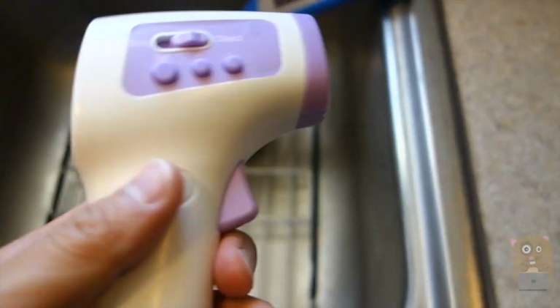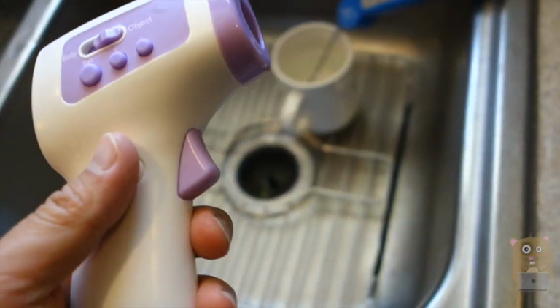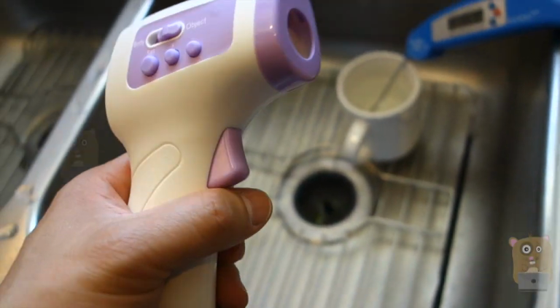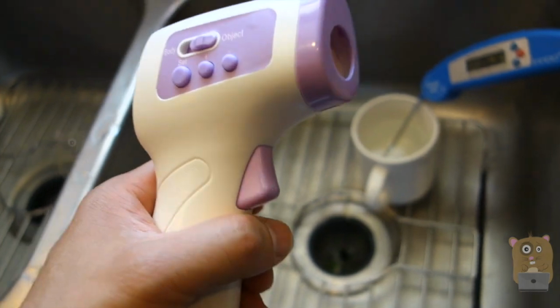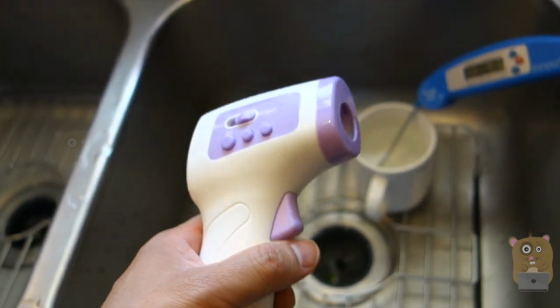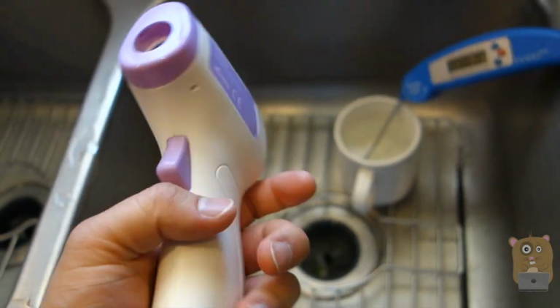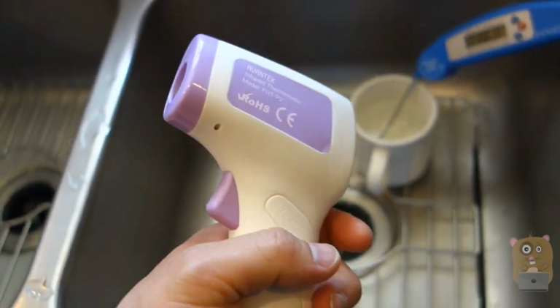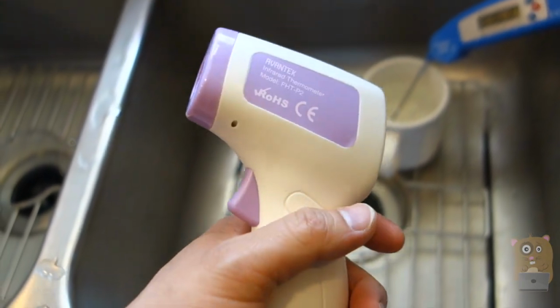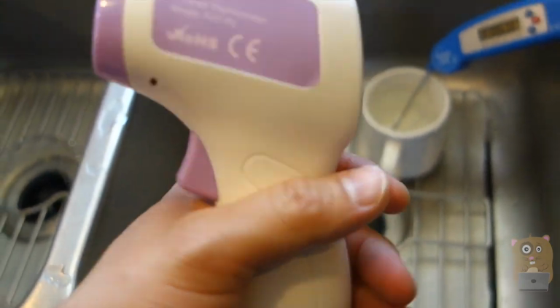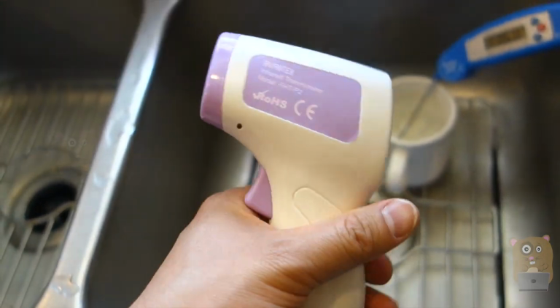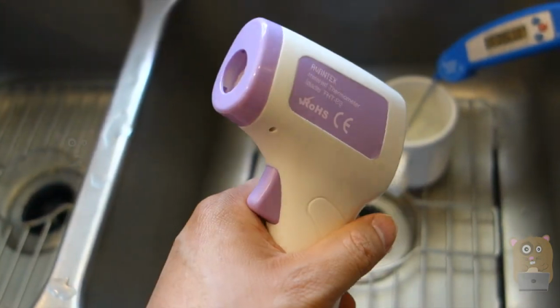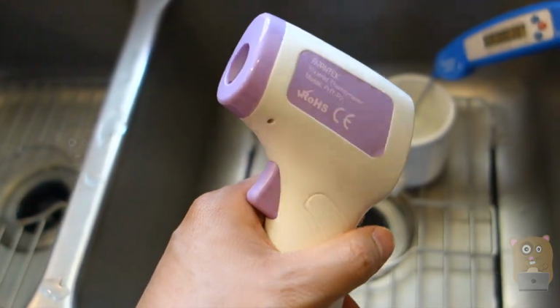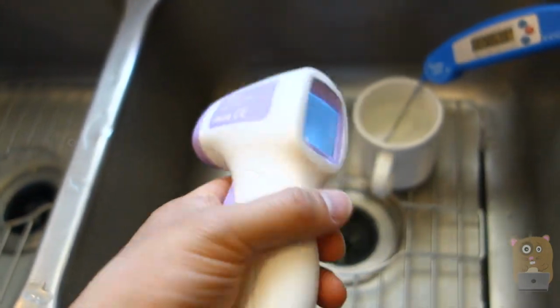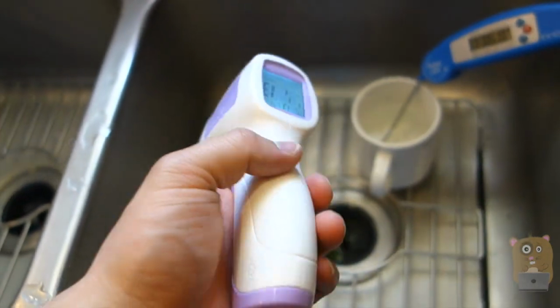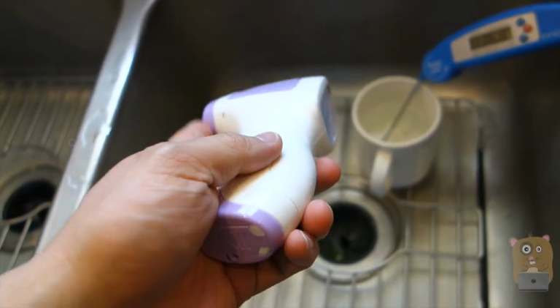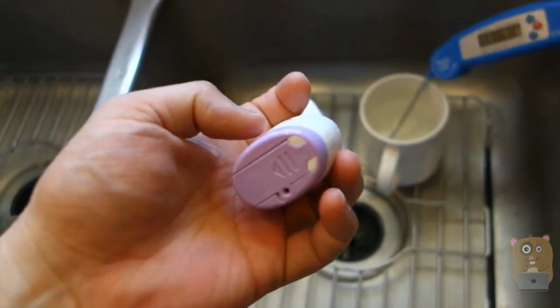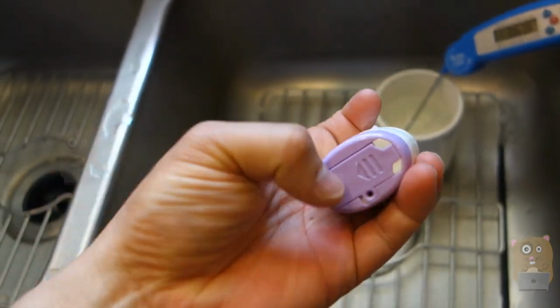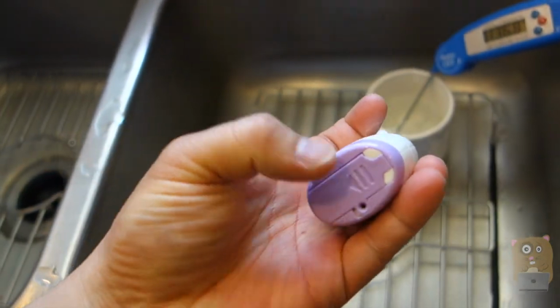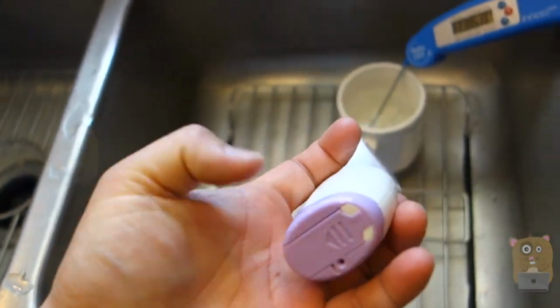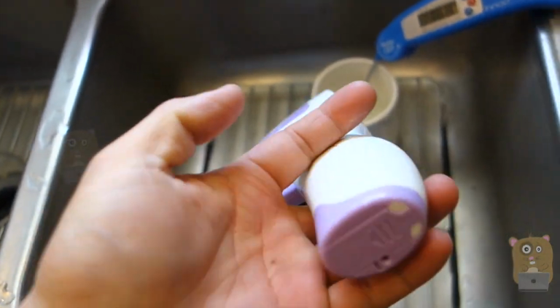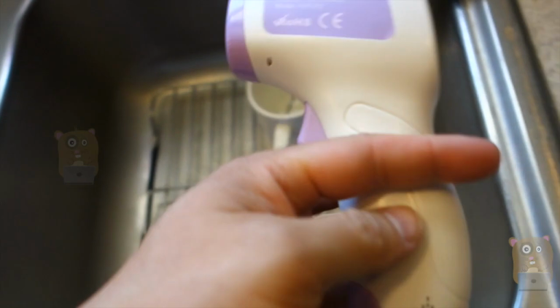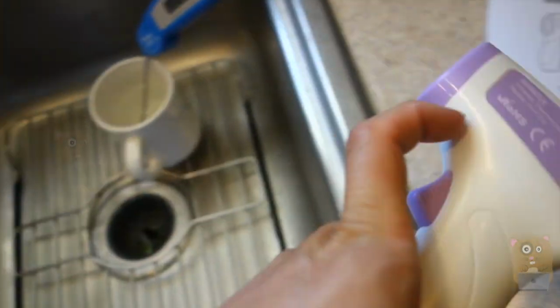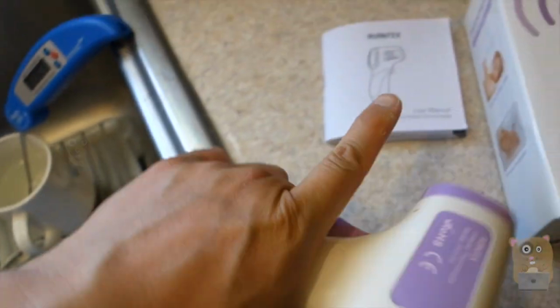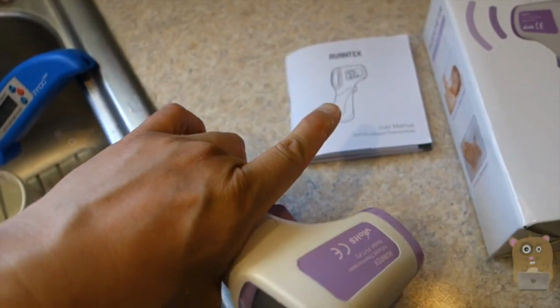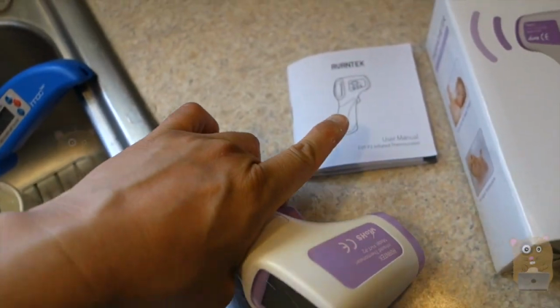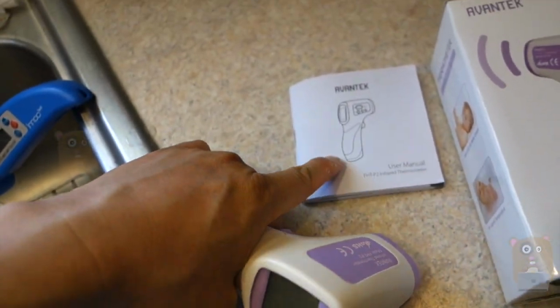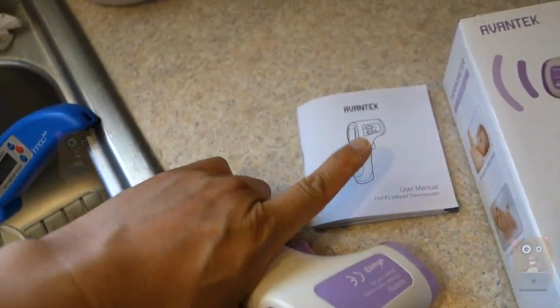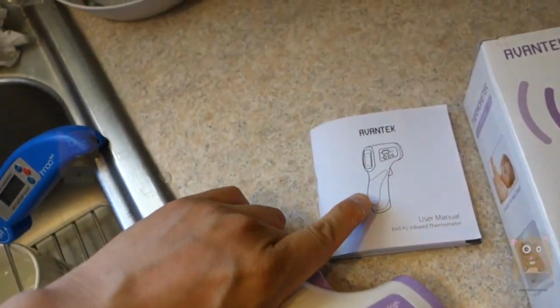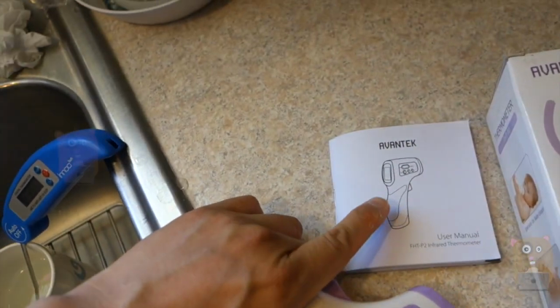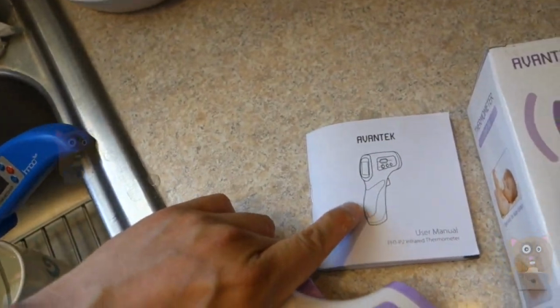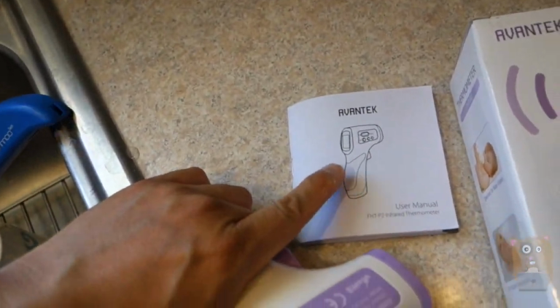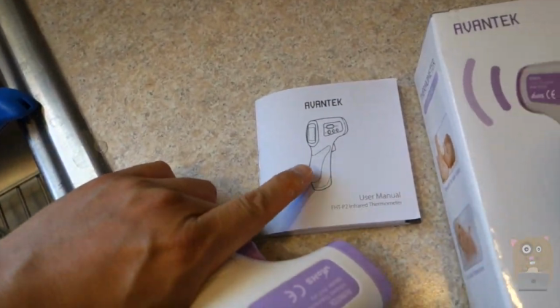I find this unit to be accurate and I would recommend it. It's very easy to use, runs on two AA batteries that came with the unit, and the user manual is pretty well written too.